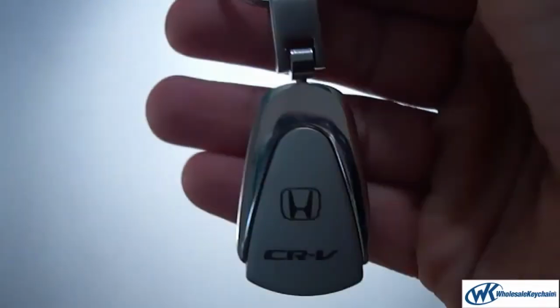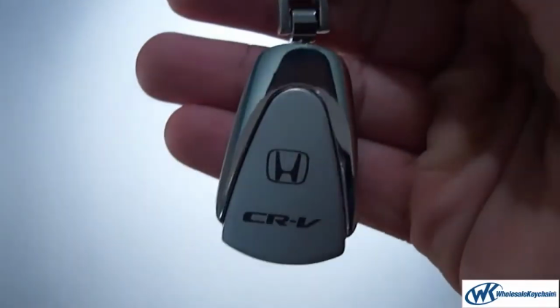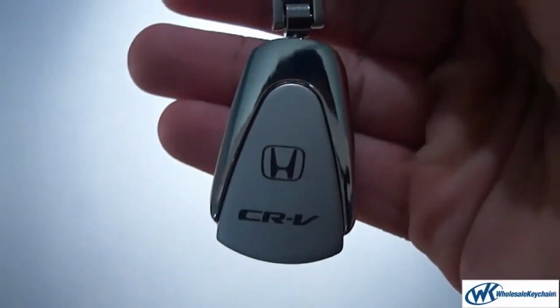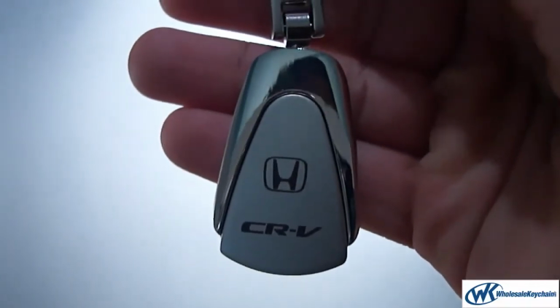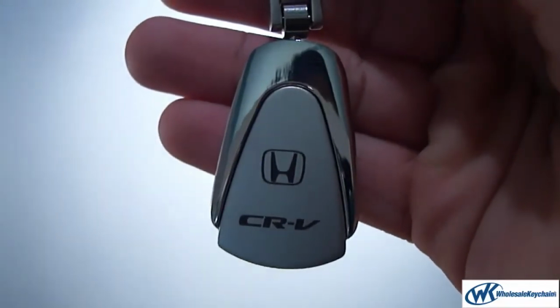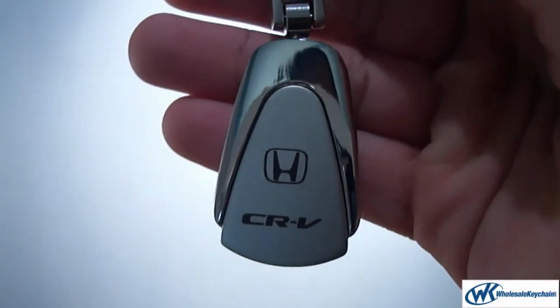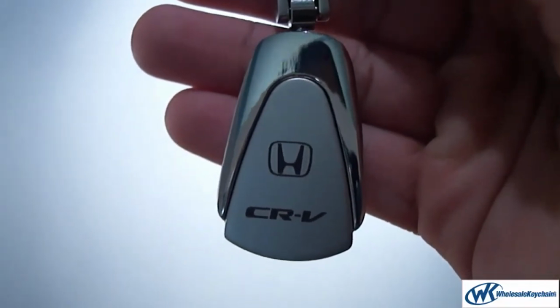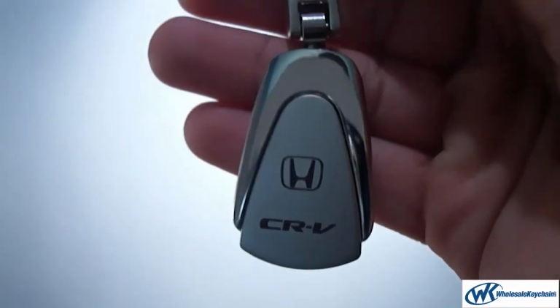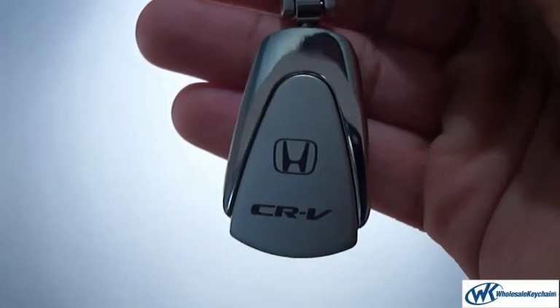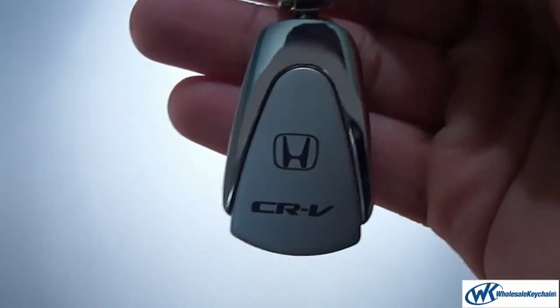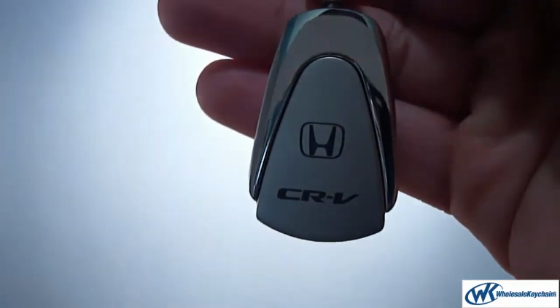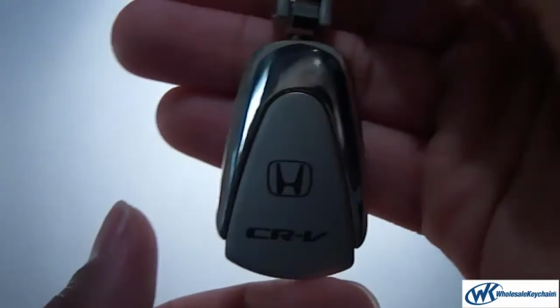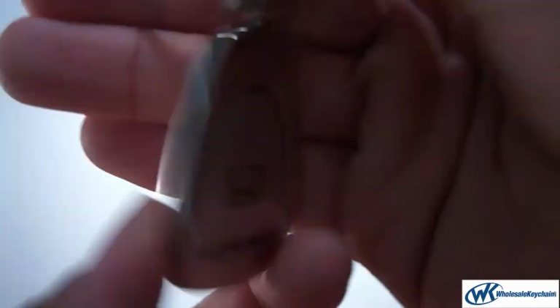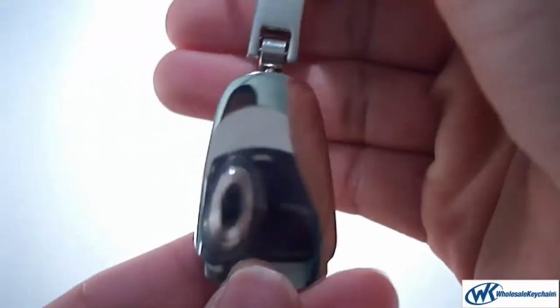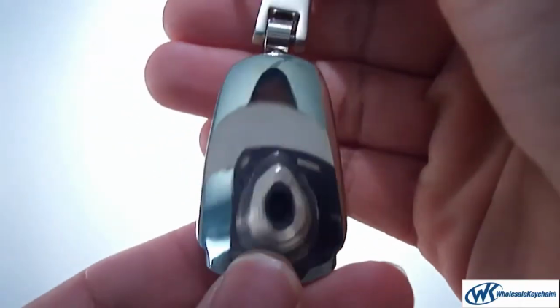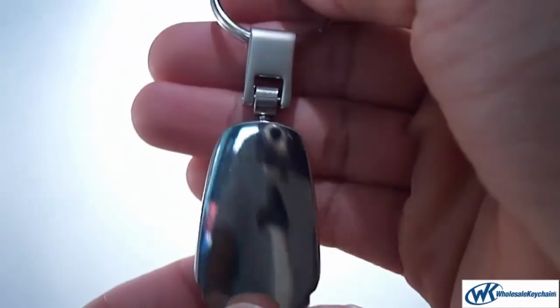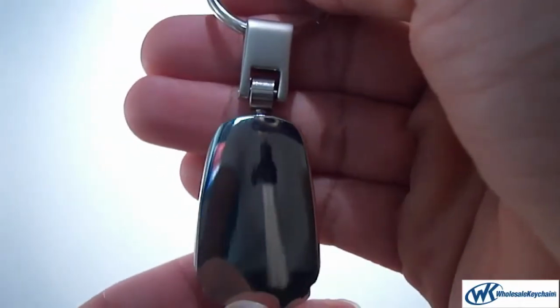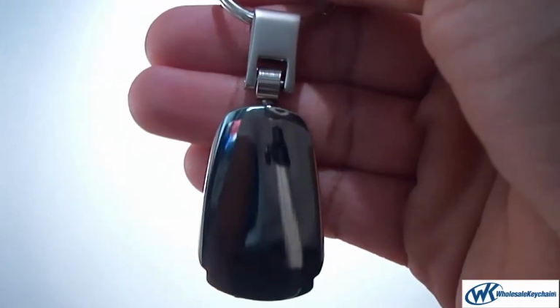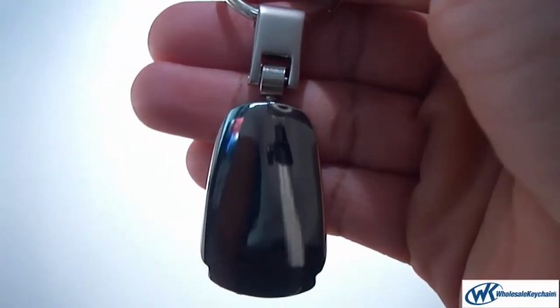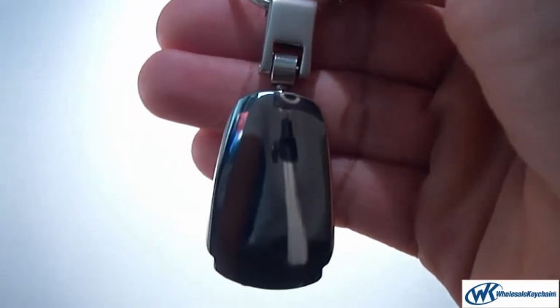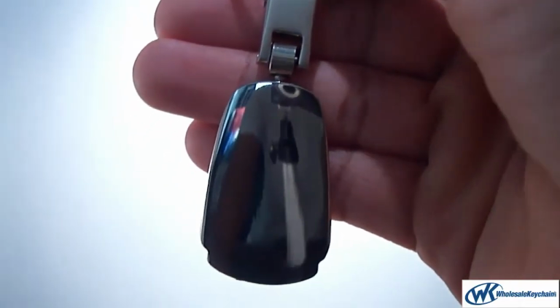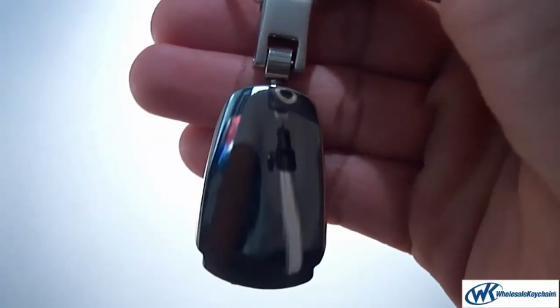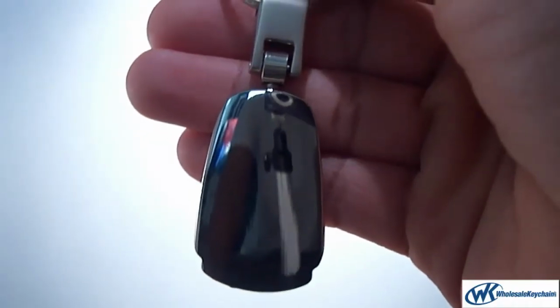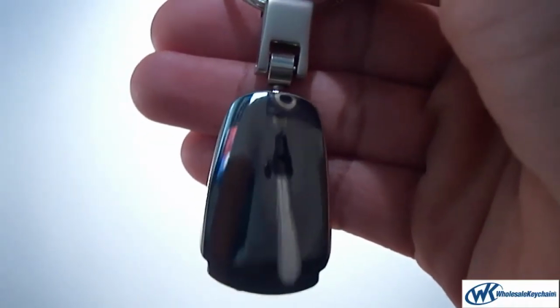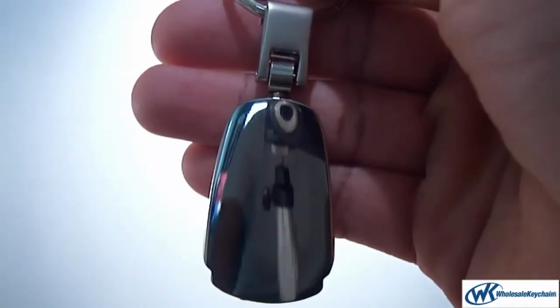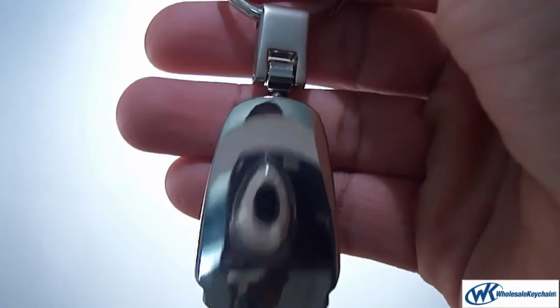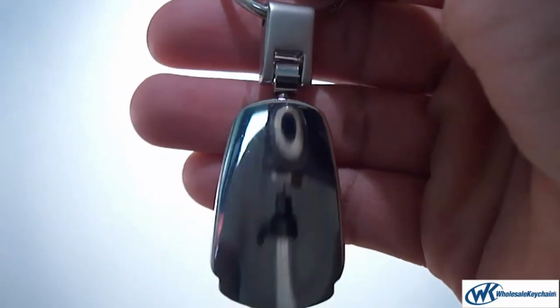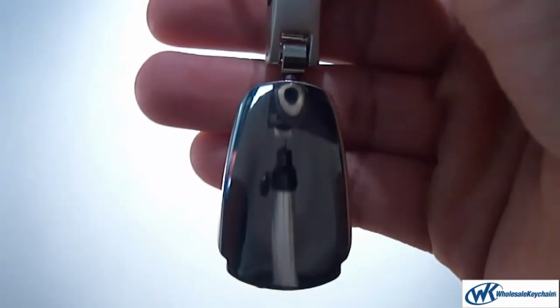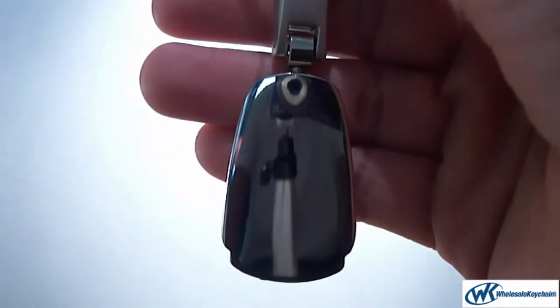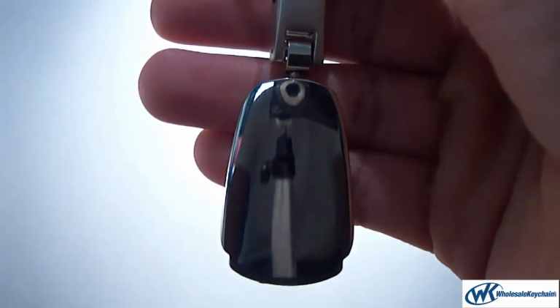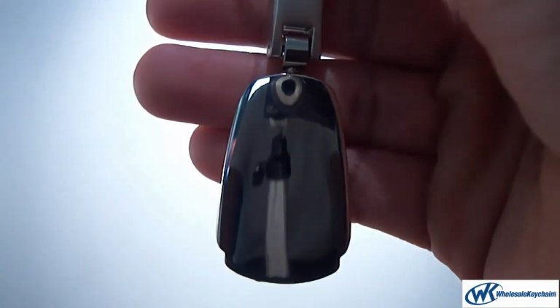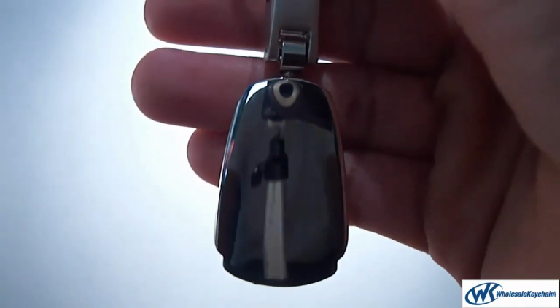On the front it just says the Honda logo with CR-V, and on the back stainless steel. It's nice and engraveable, and you can set this off as a gift to a friend or some family.